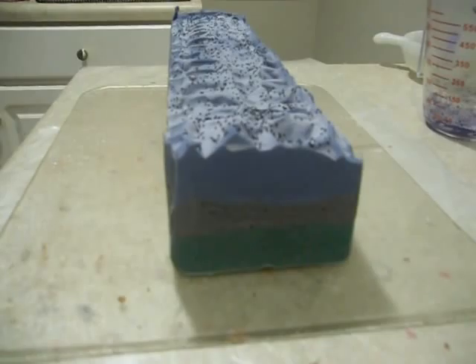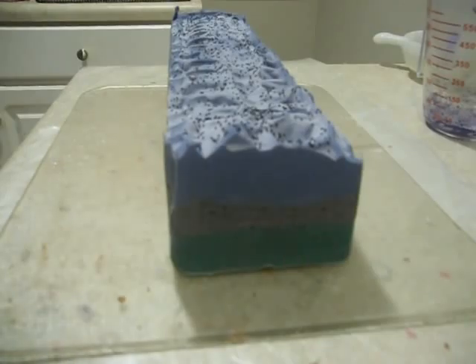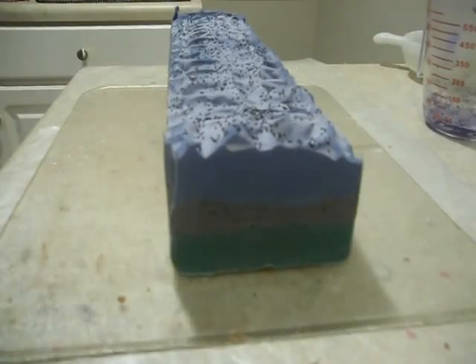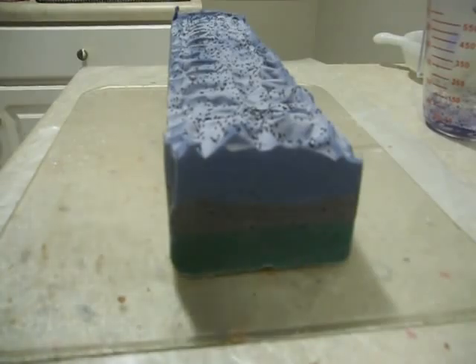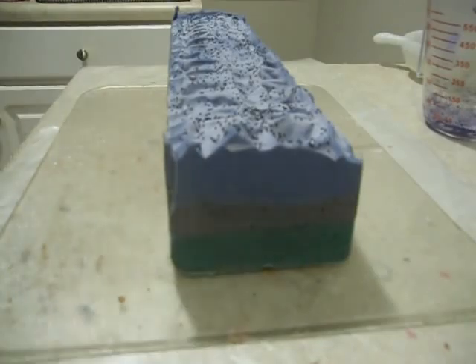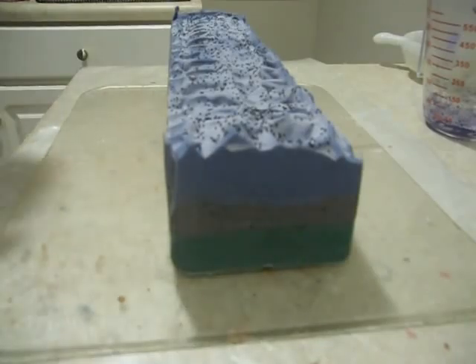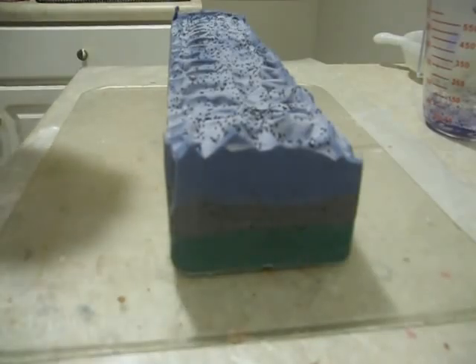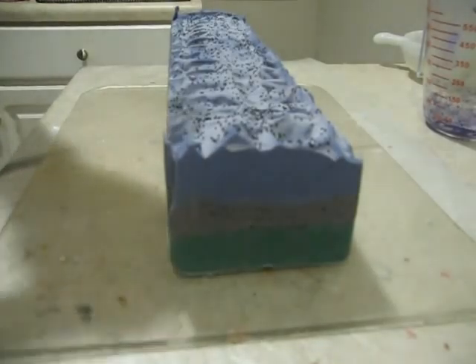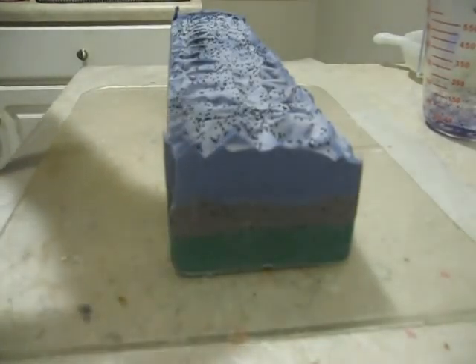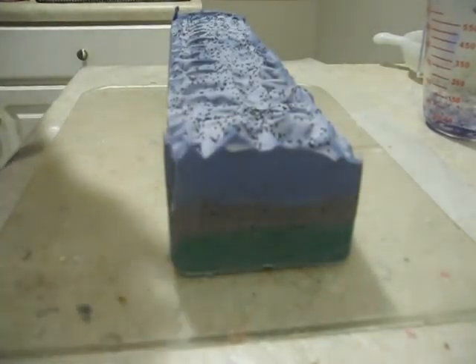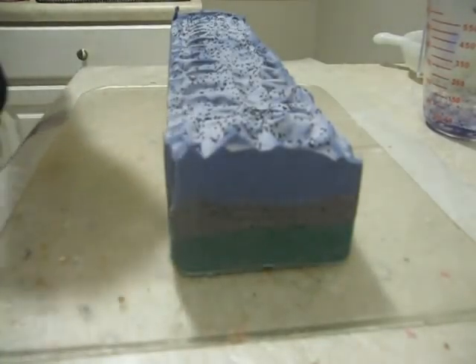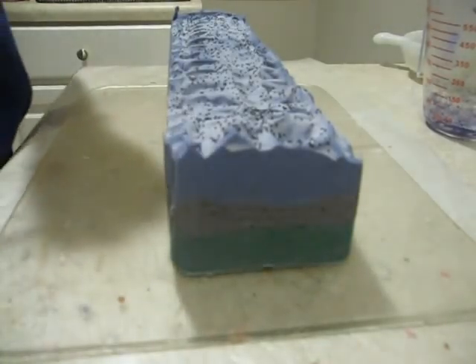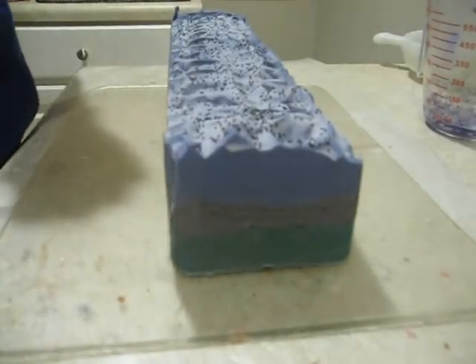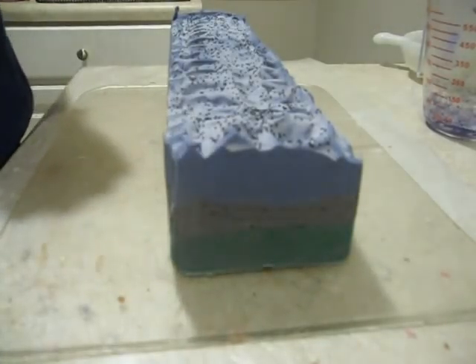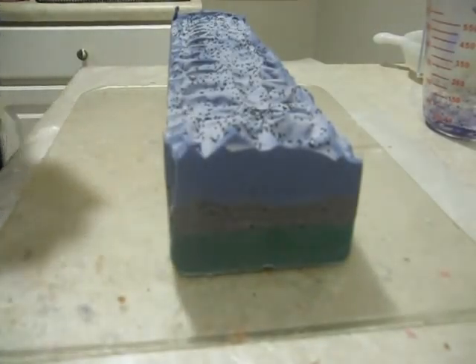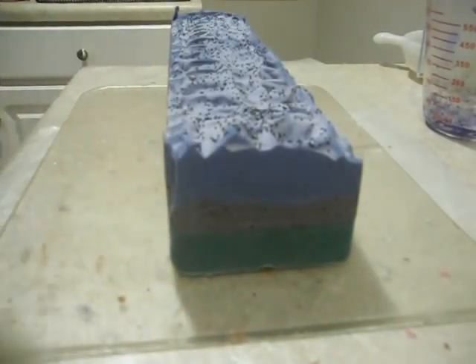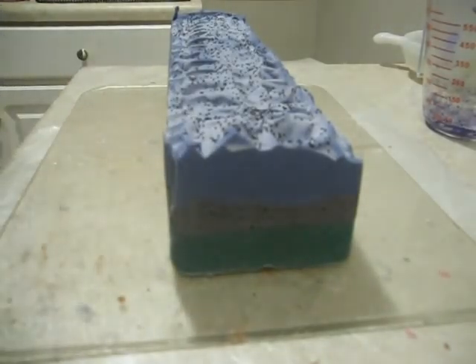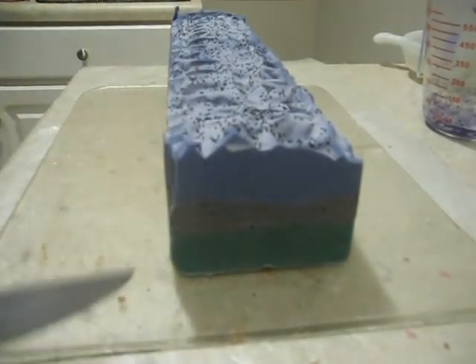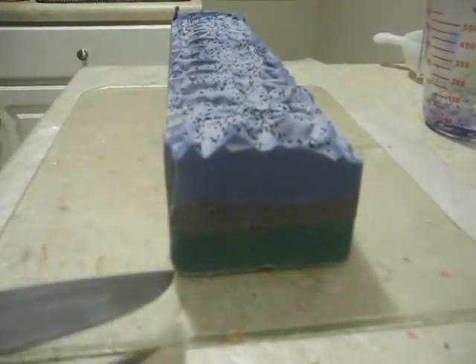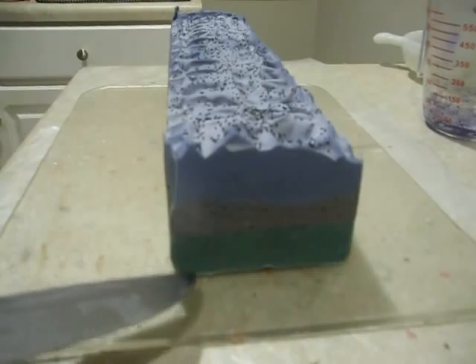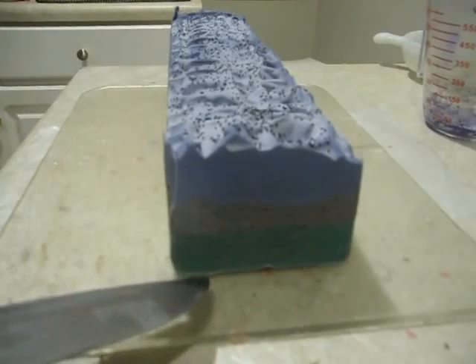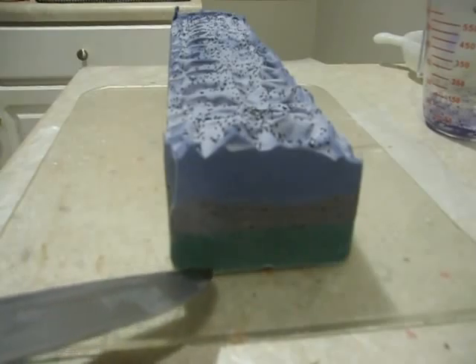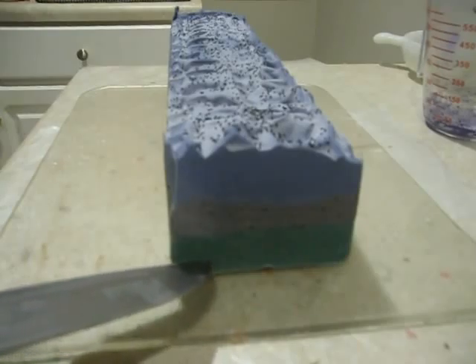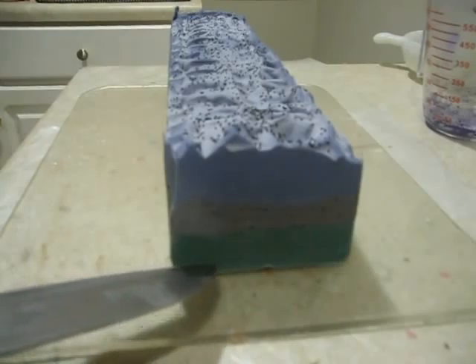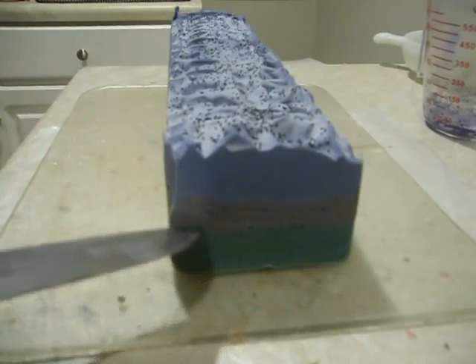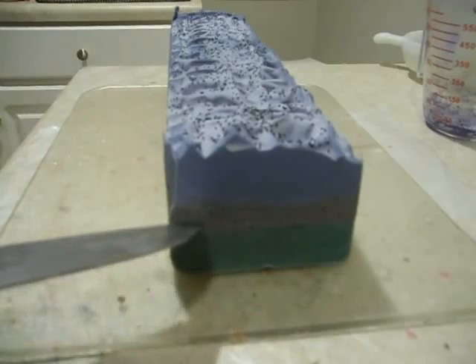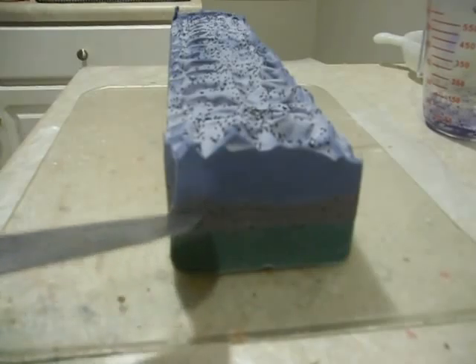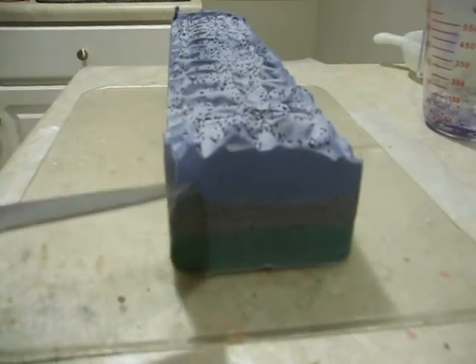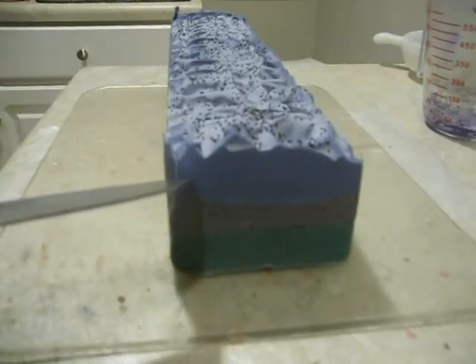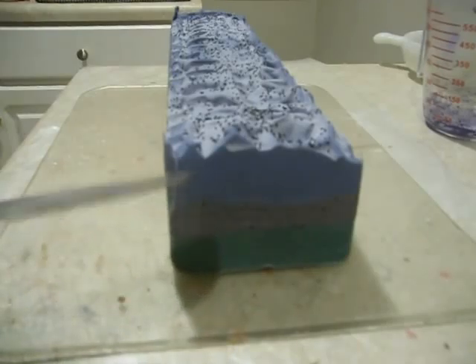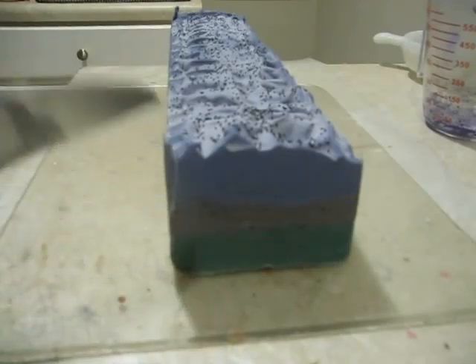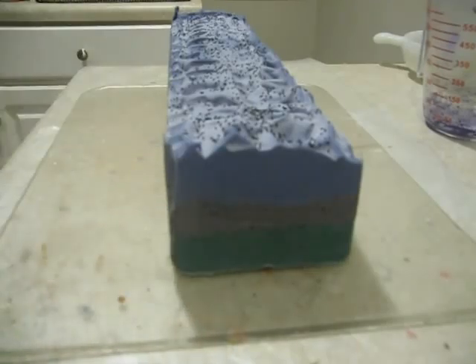The other thing I was experimenting with was layers. I've got a green, a dark green layer, the gray, and then the dark blue layer.